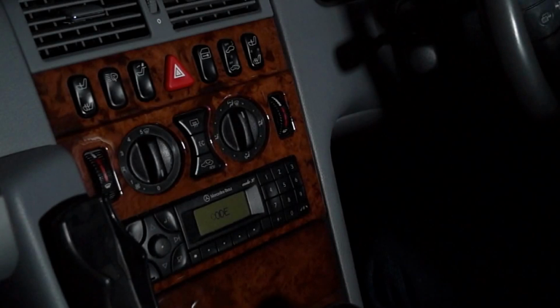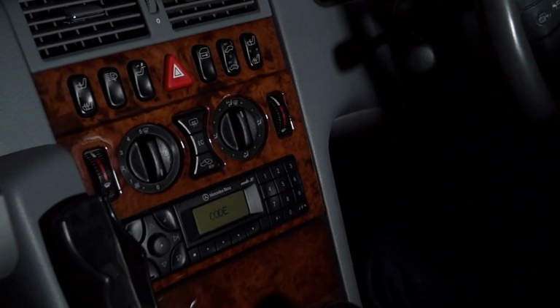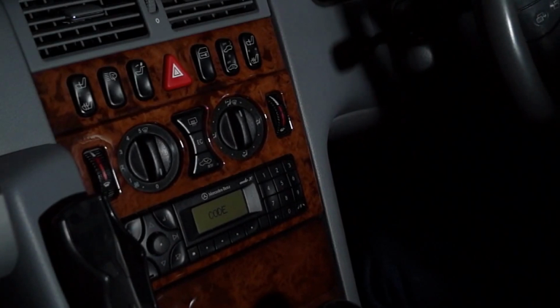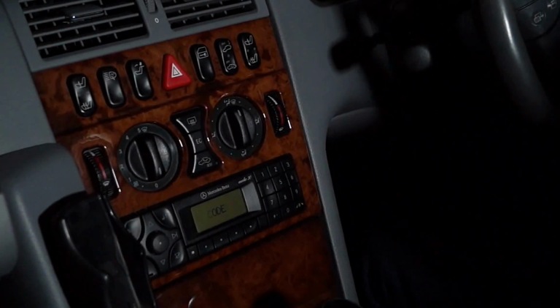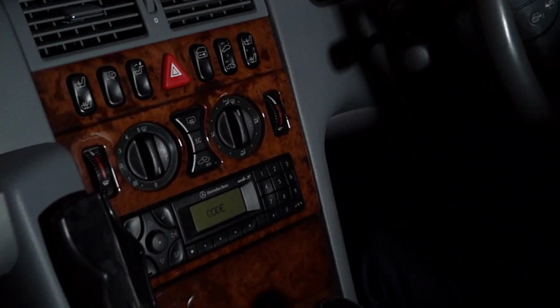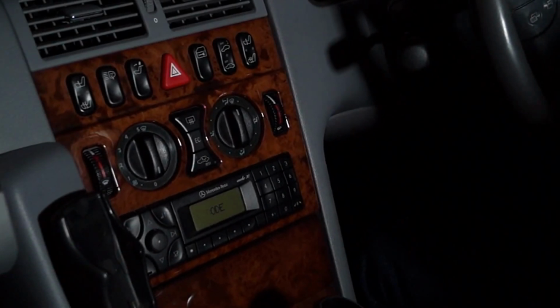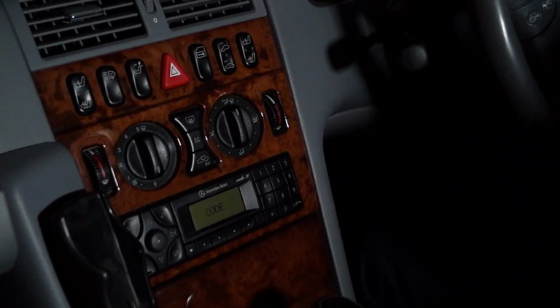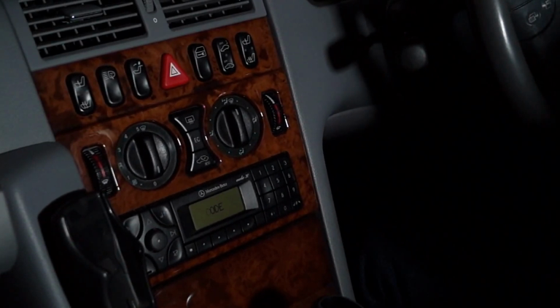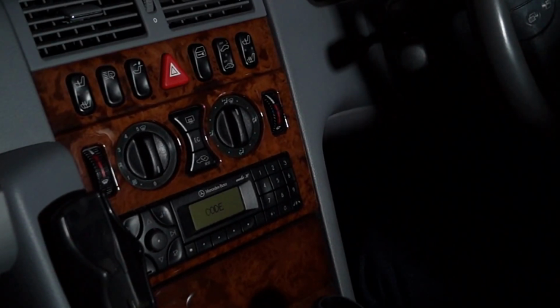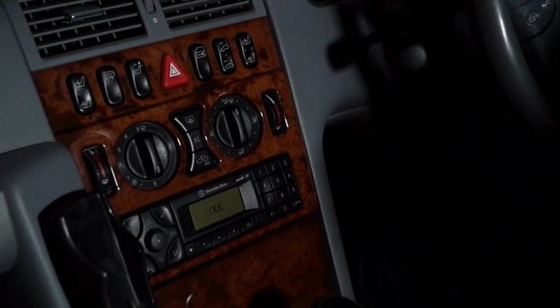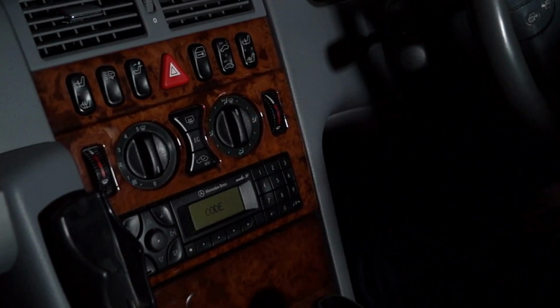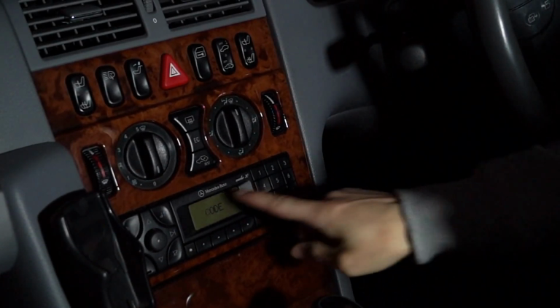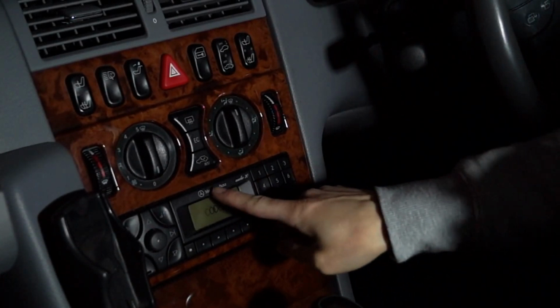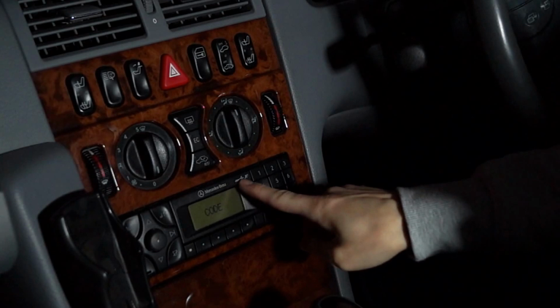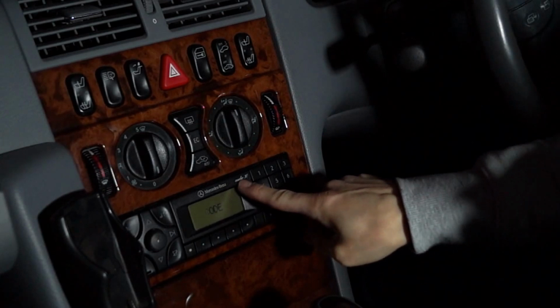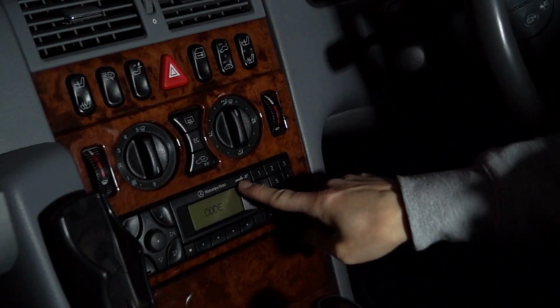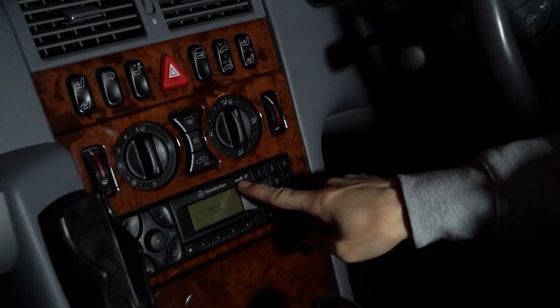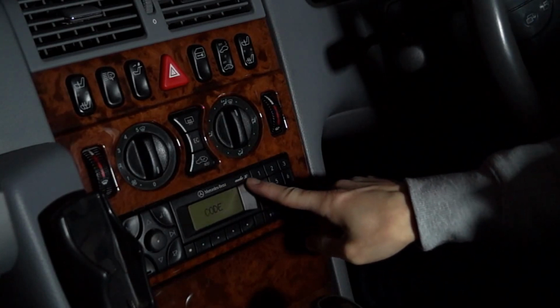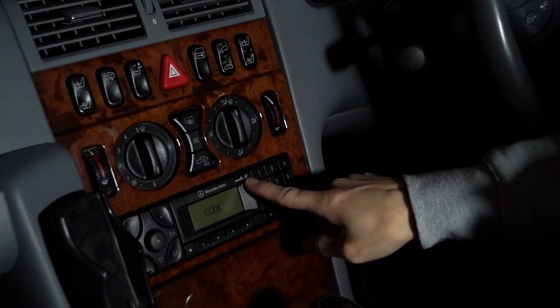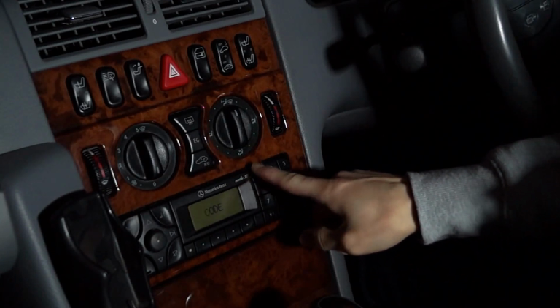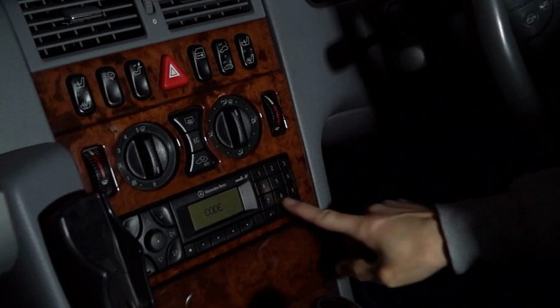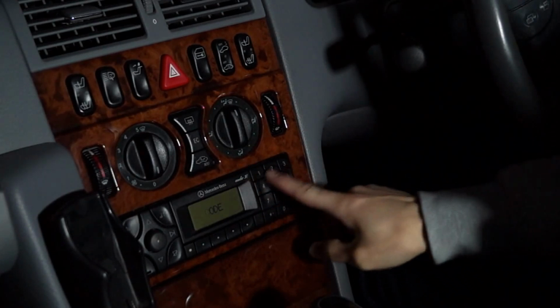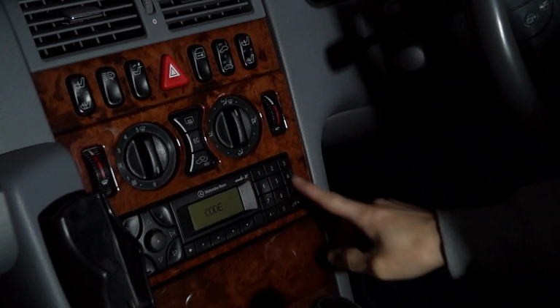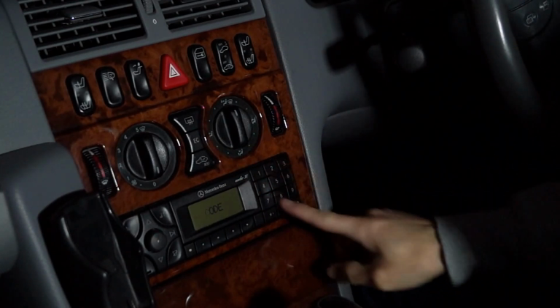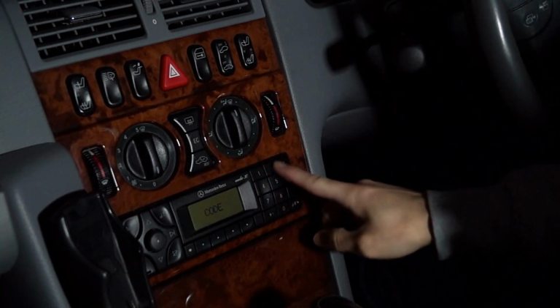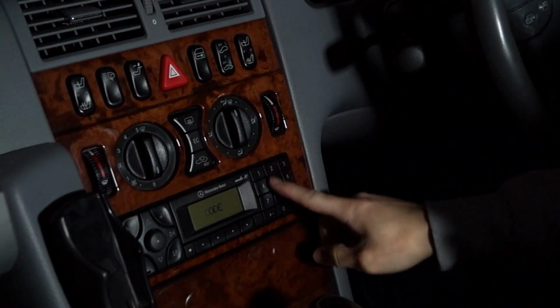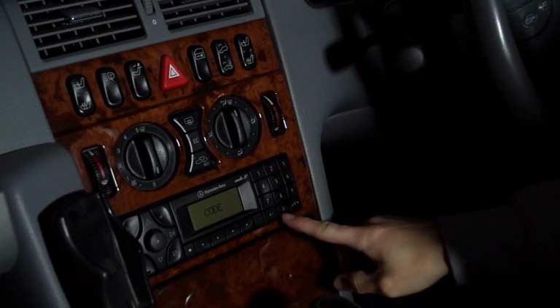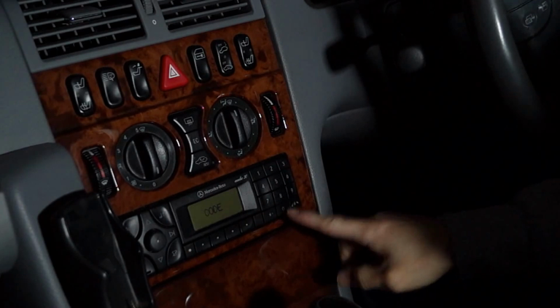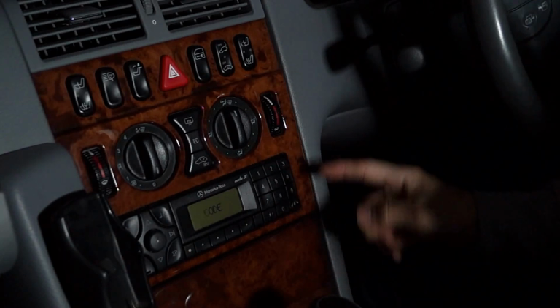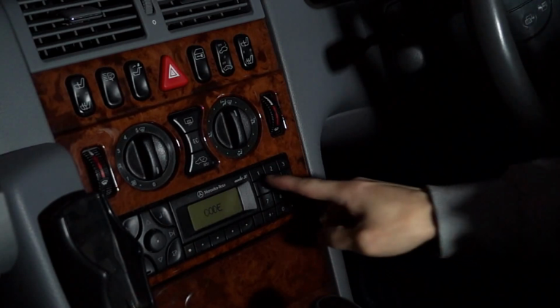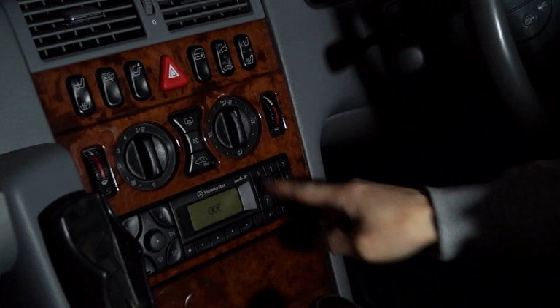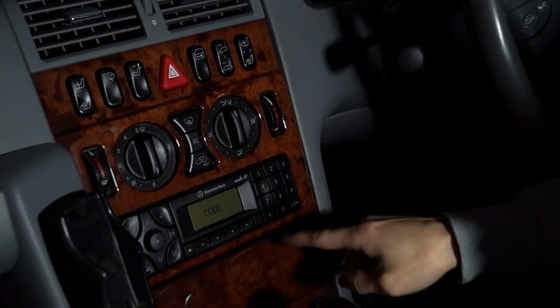When you turn on the ignition it just says 'code' with the flashing C. This is the Mercedes Audio 30 head unit with the numeric keypad, so we've got the code and it's nice and easy to enter.